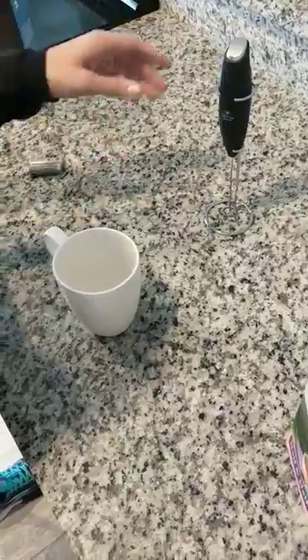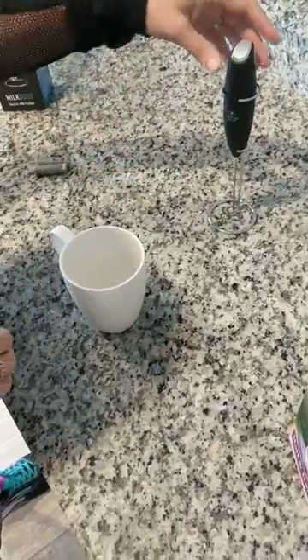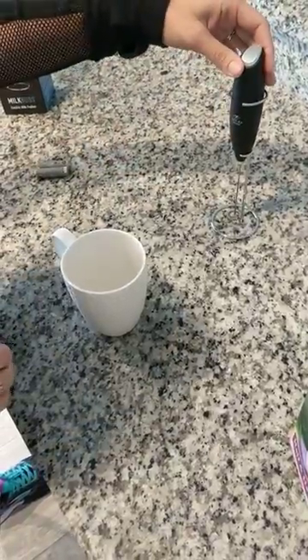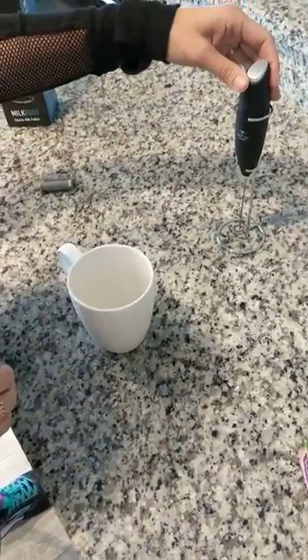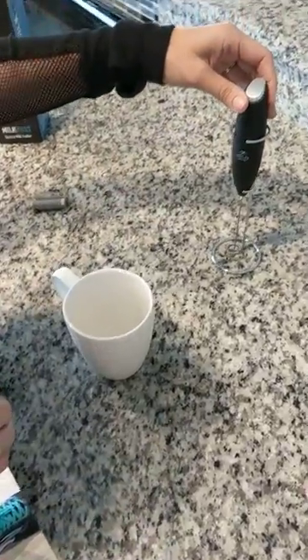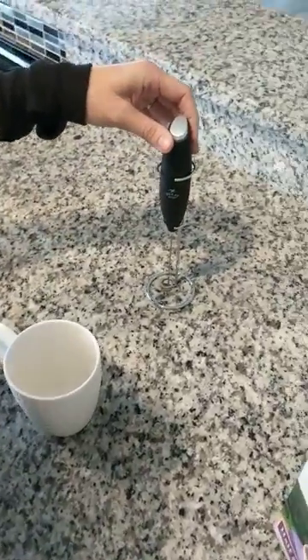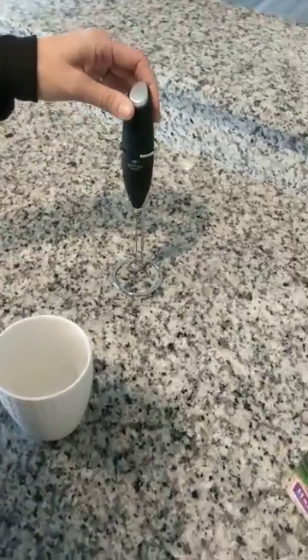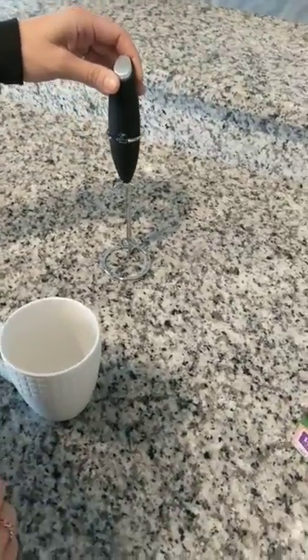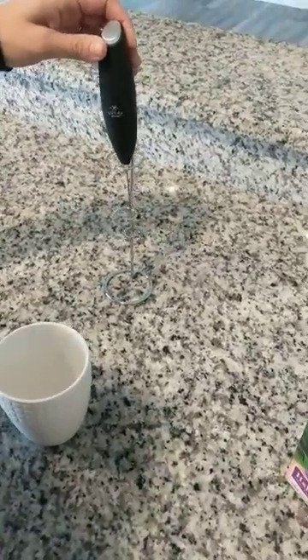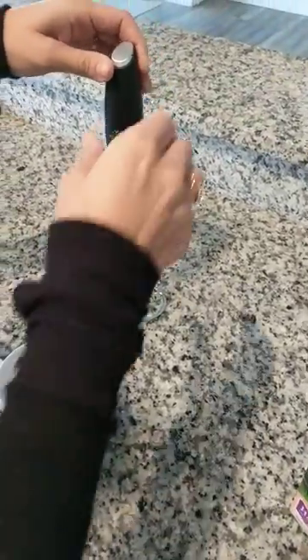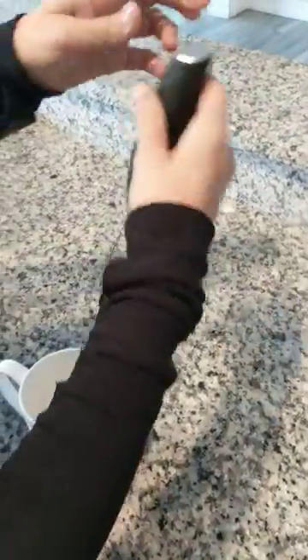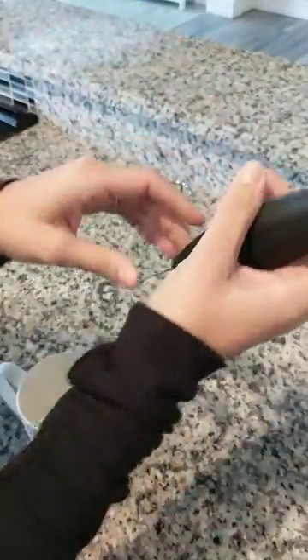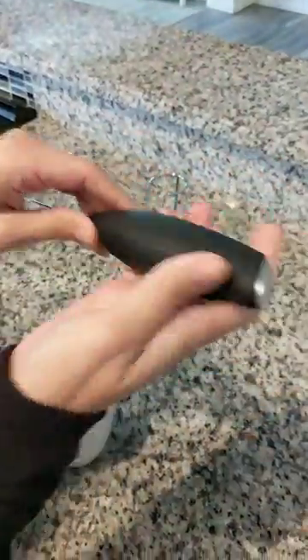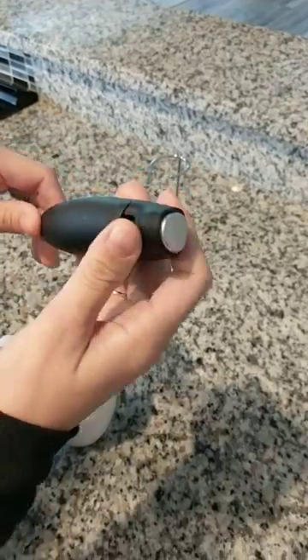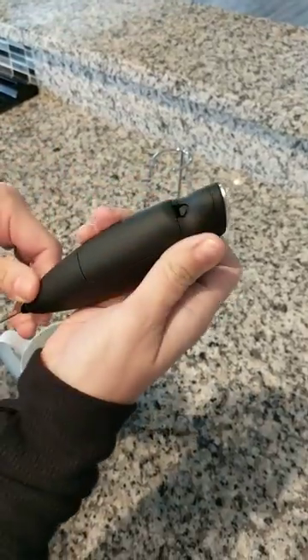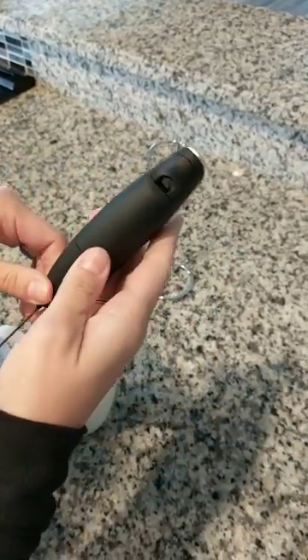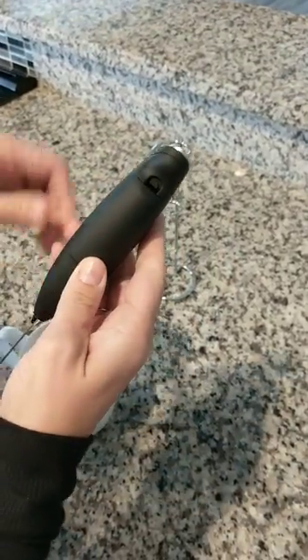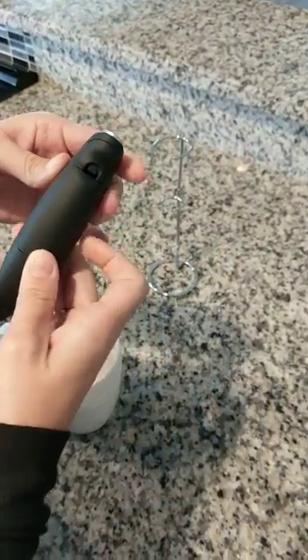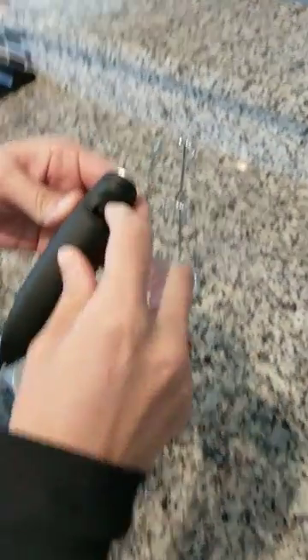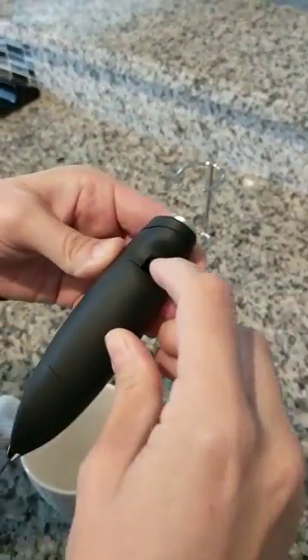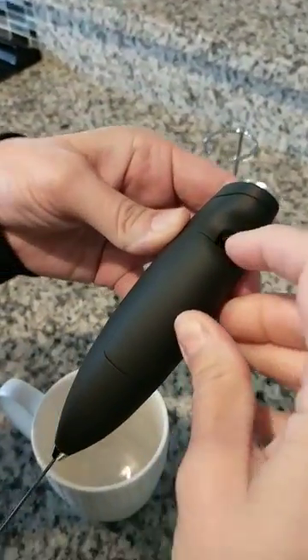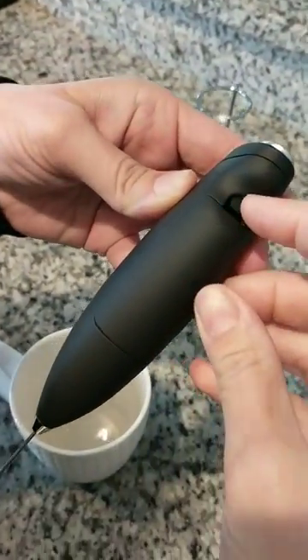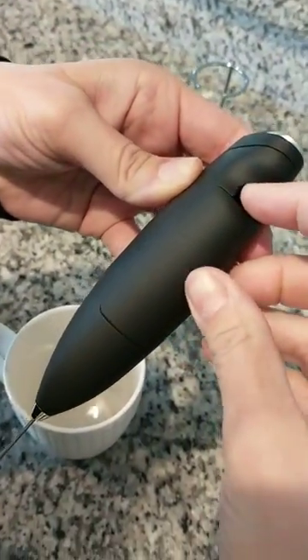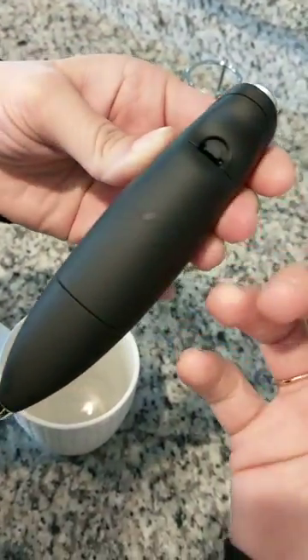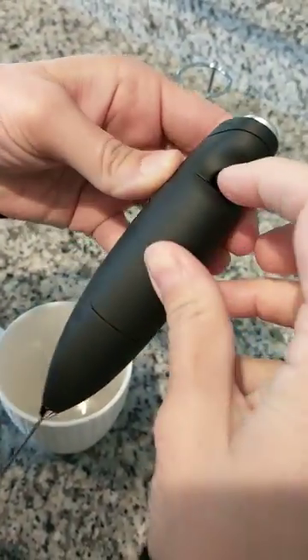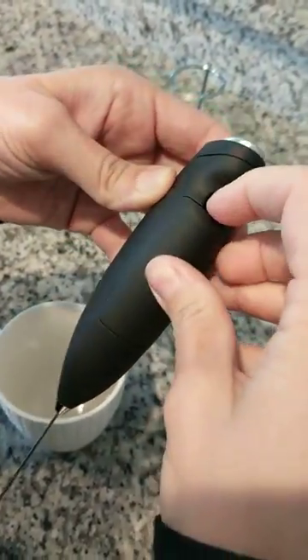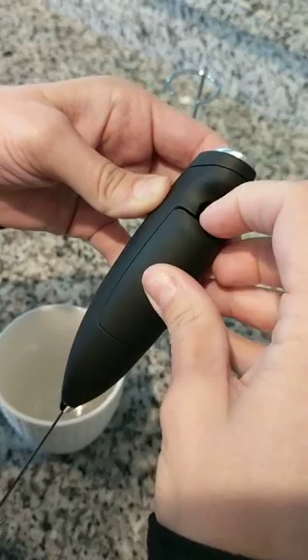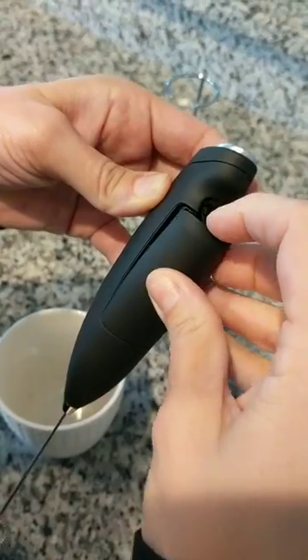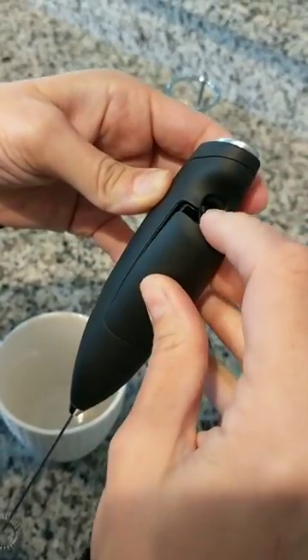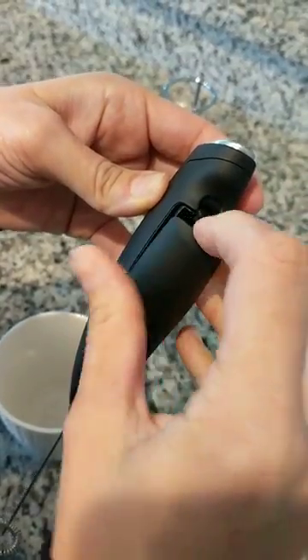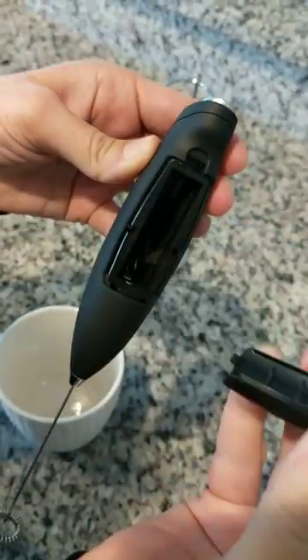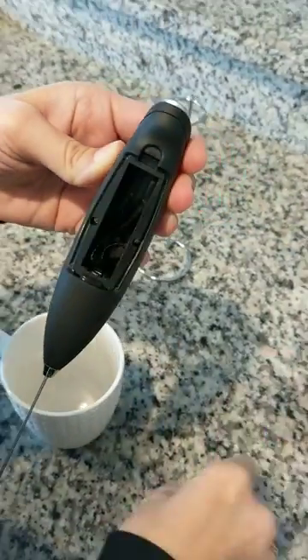Here's your Zulai Kitchen Milk Frother and I'm going to give you a demonstration of how to handle the batteries and putting them in first. So here's the little battery compartment — you clip that down and it pops out.